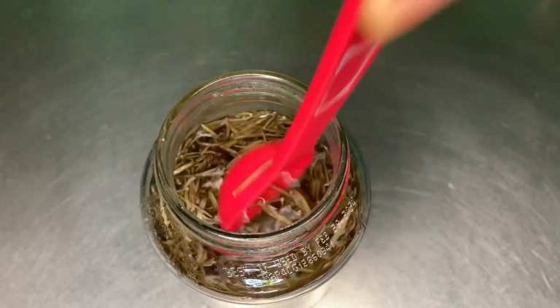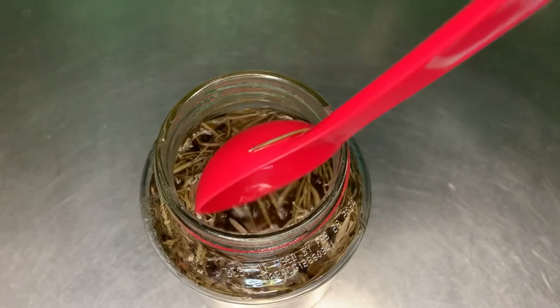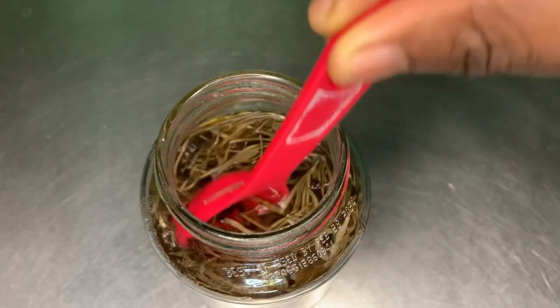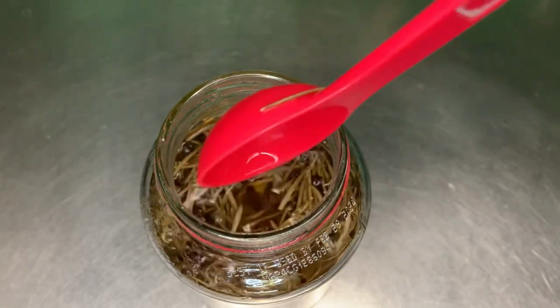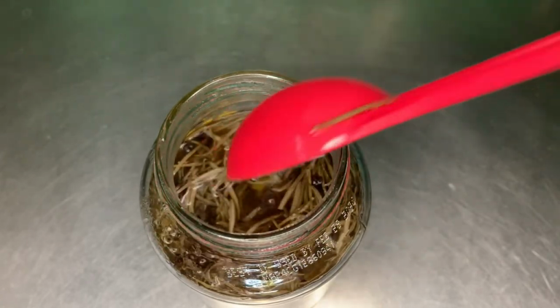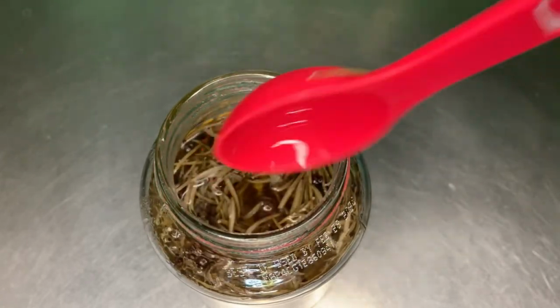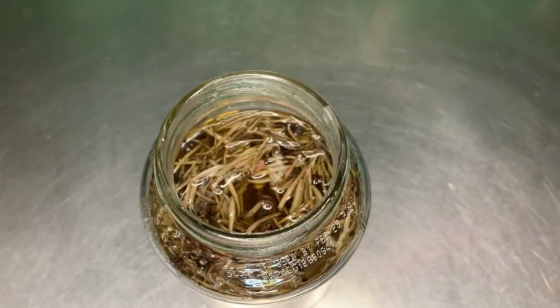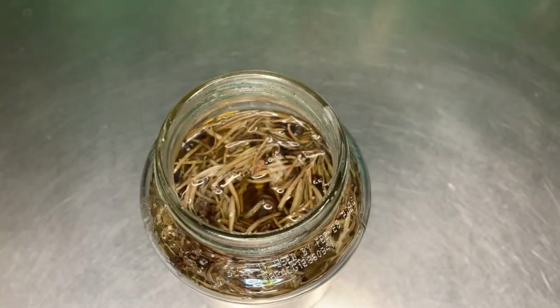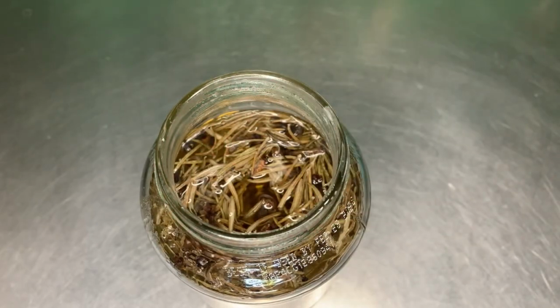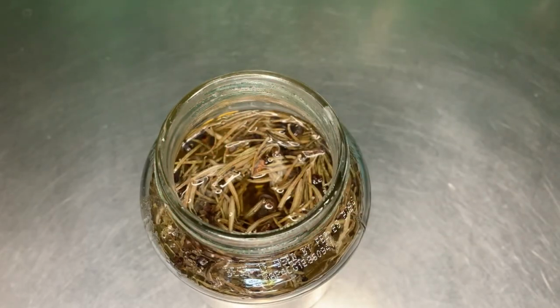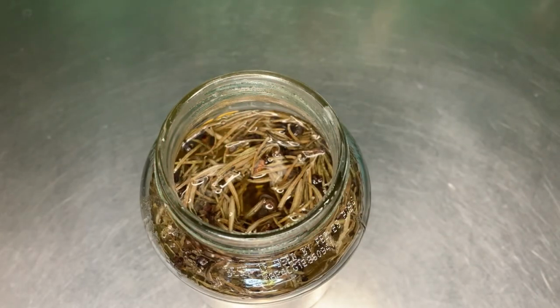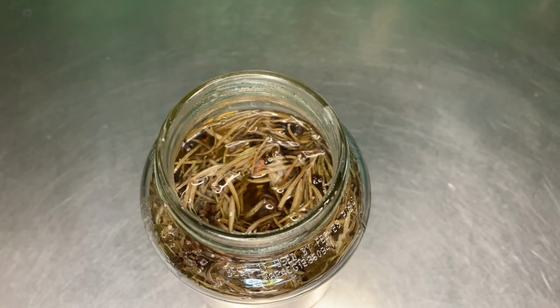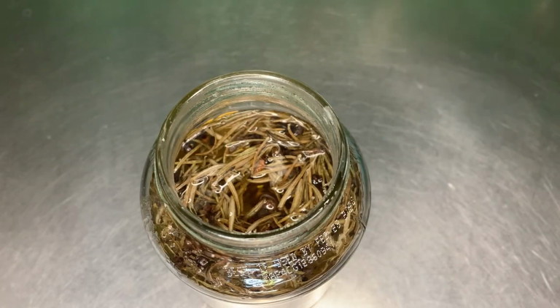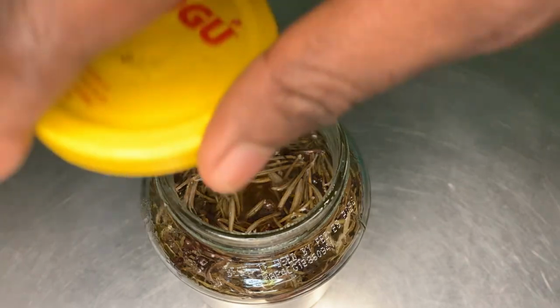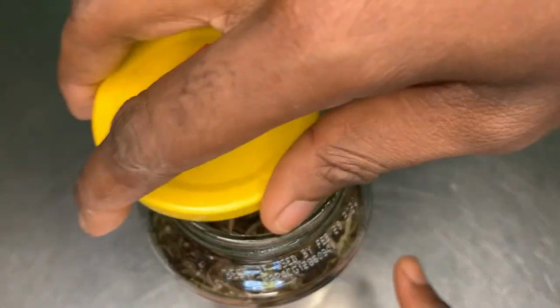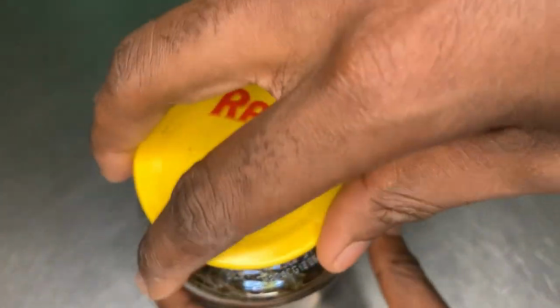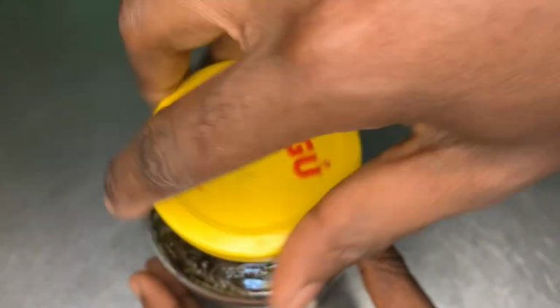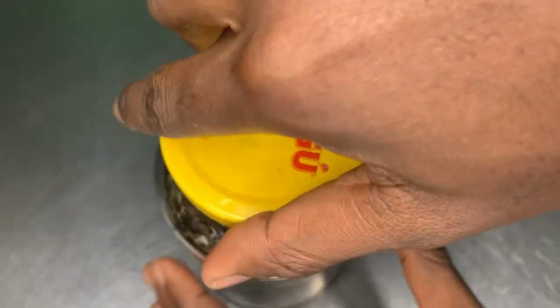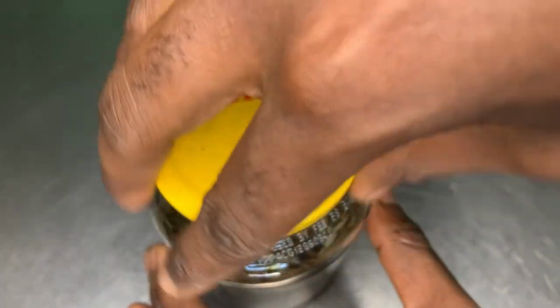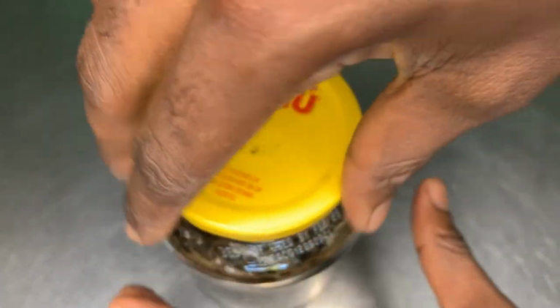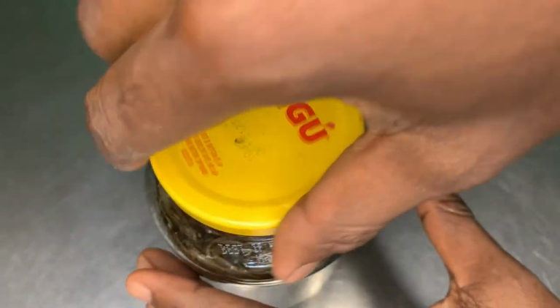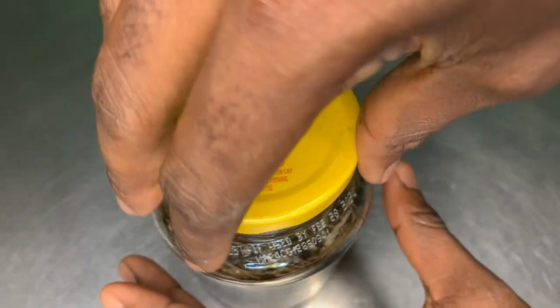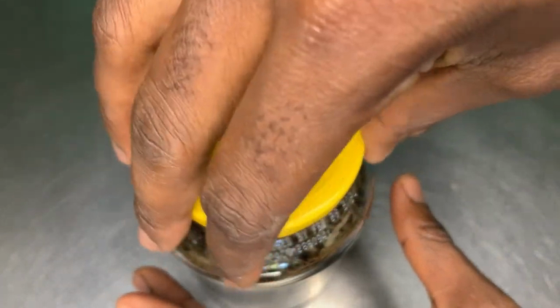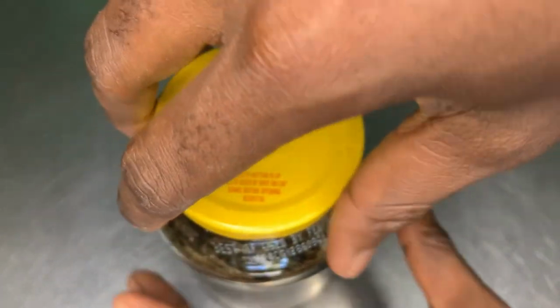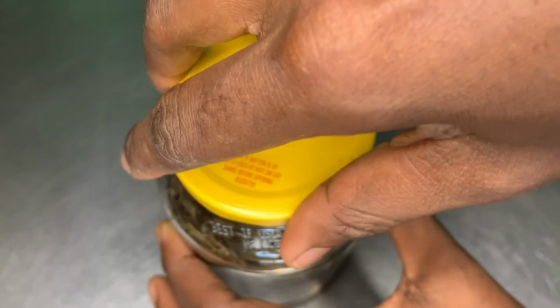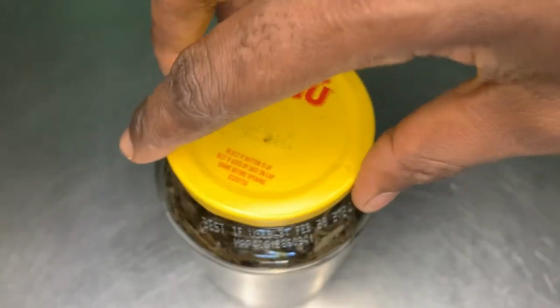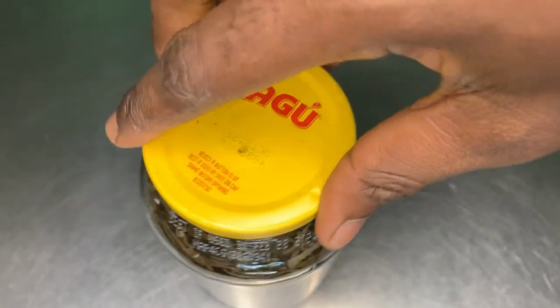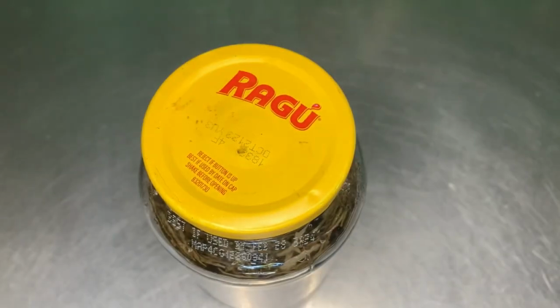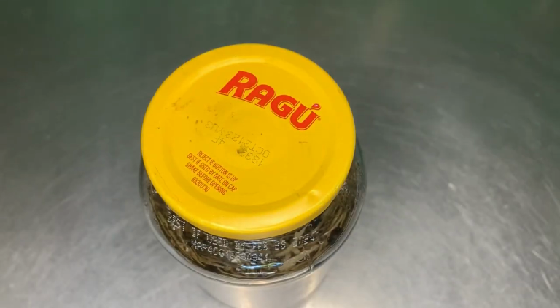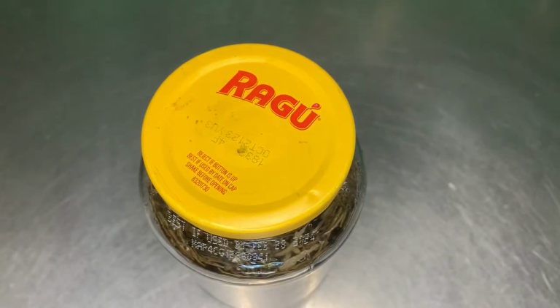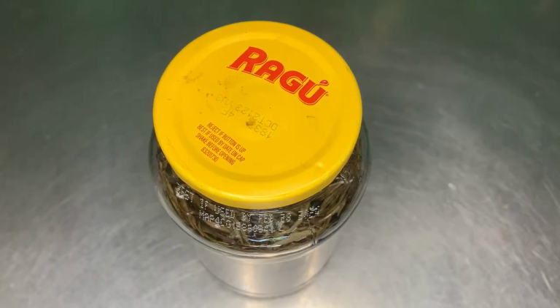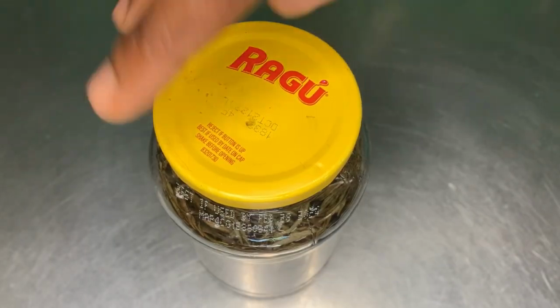These are the two ingredients I'm using for this hair growth treatment. I'm going to save this in my fridge for 24 hours.